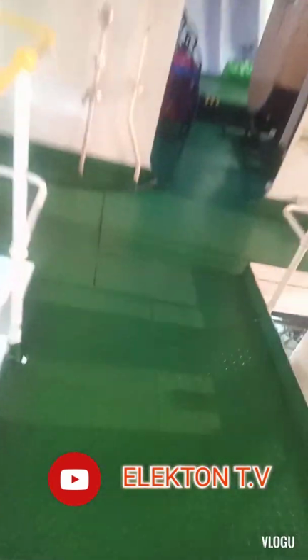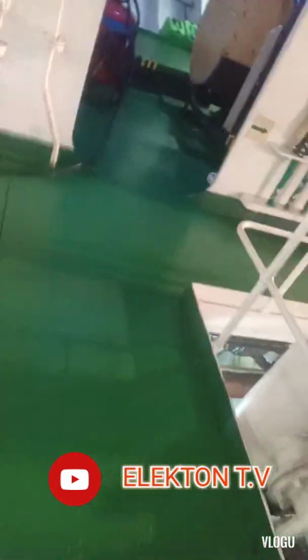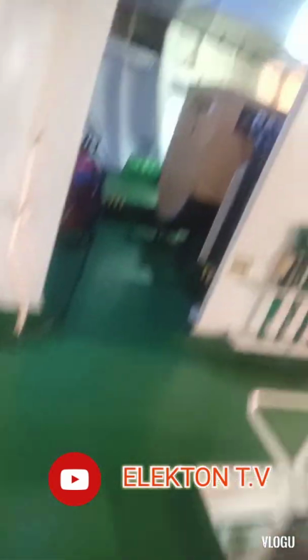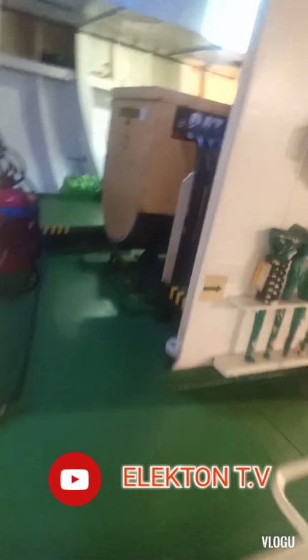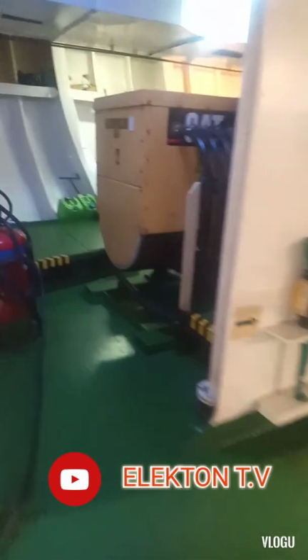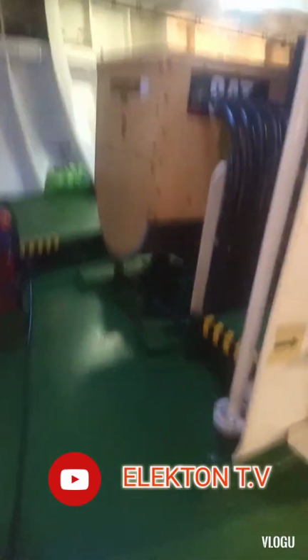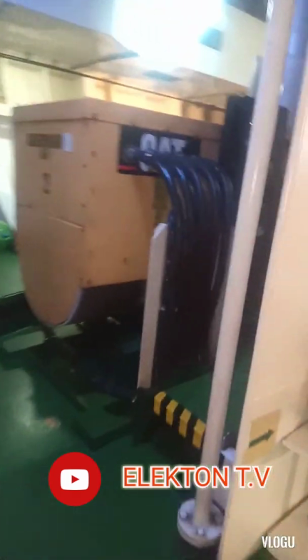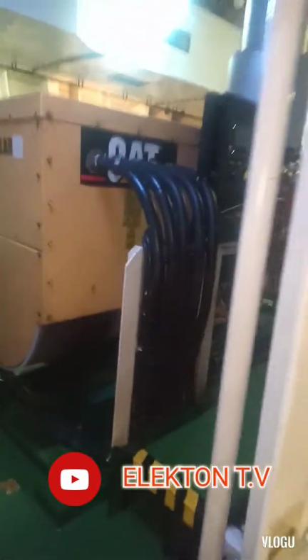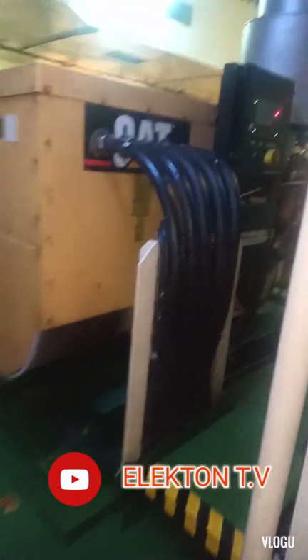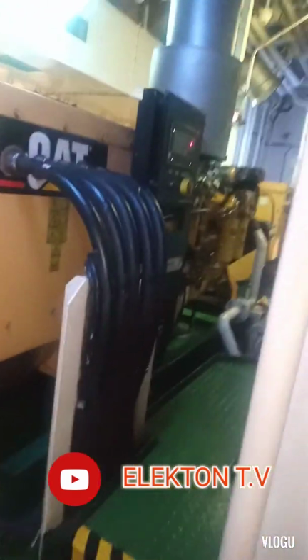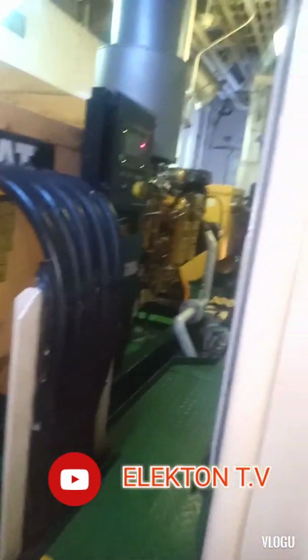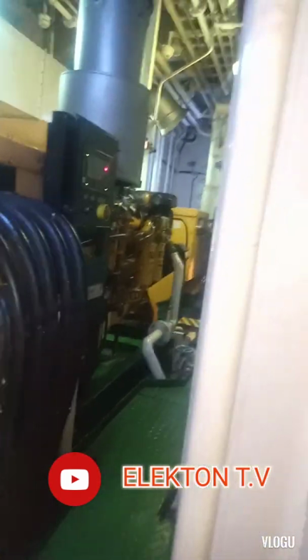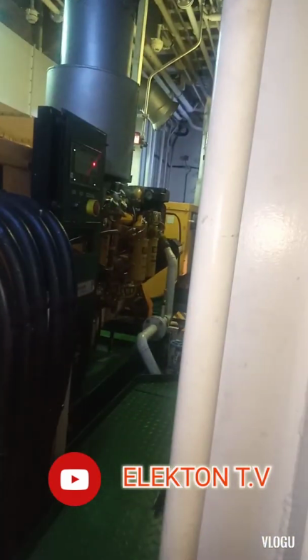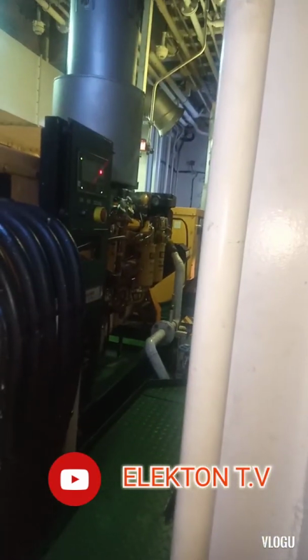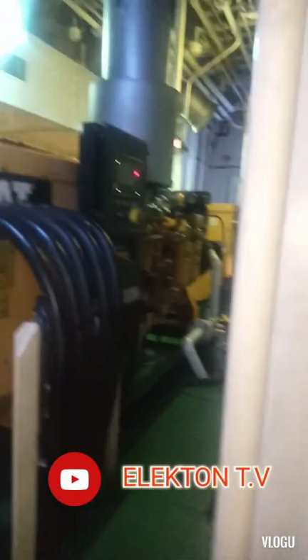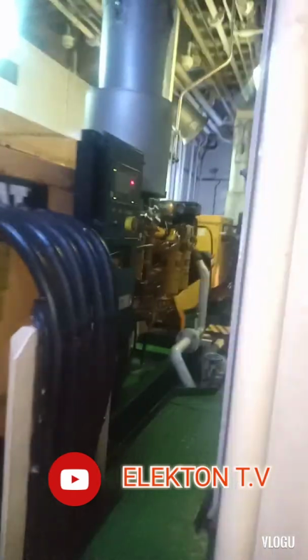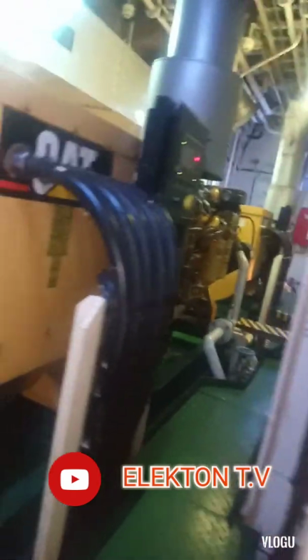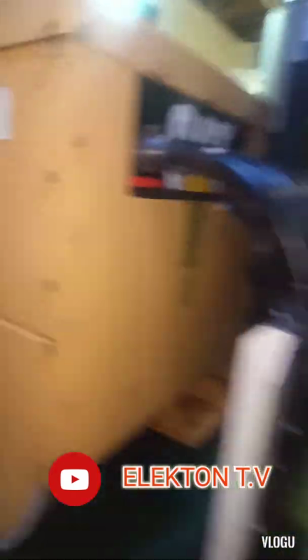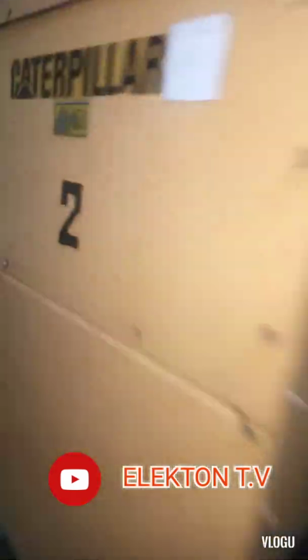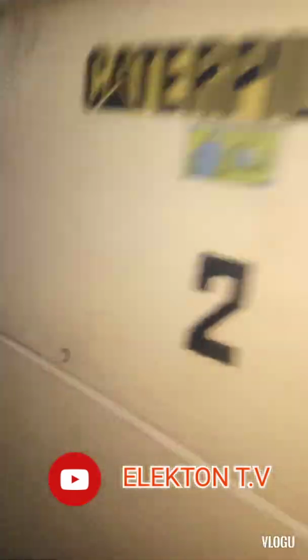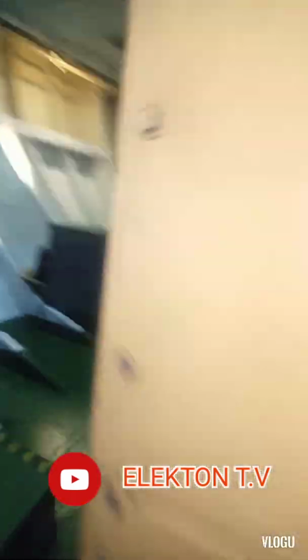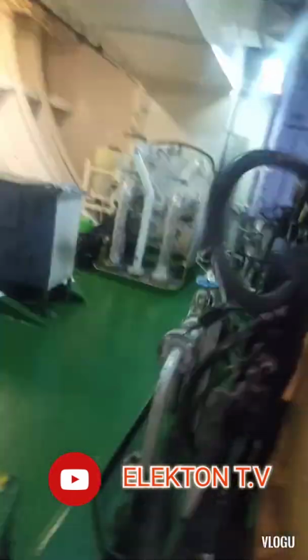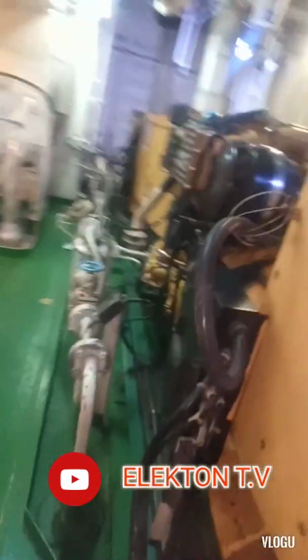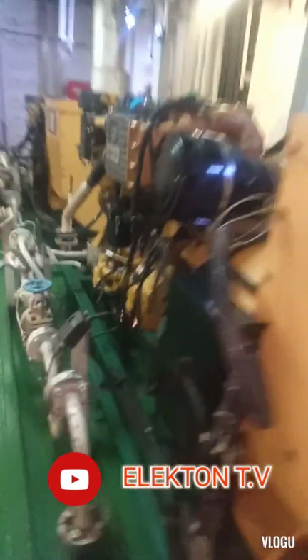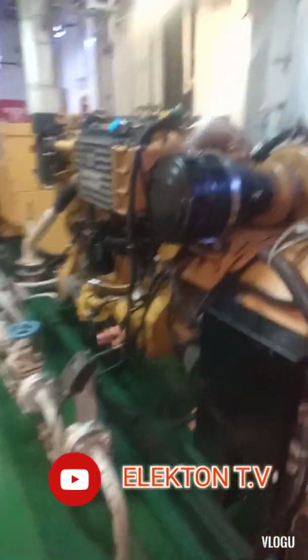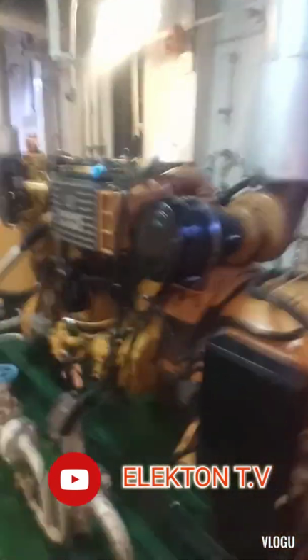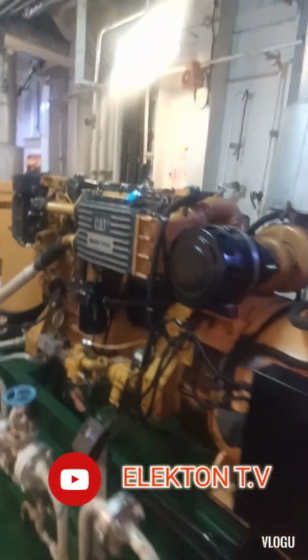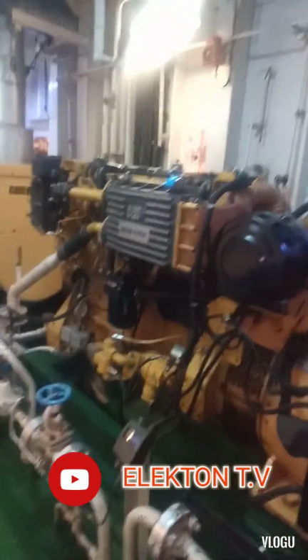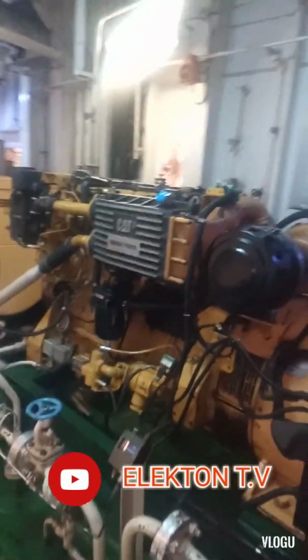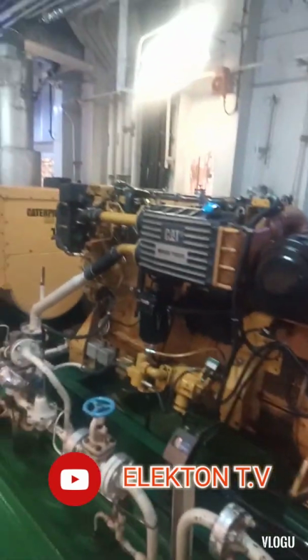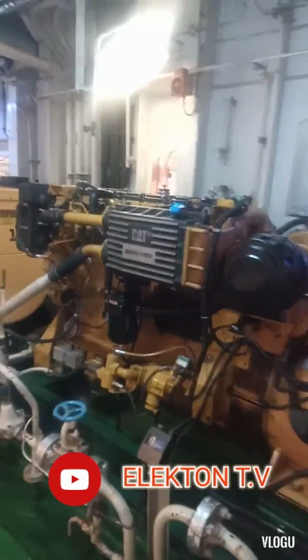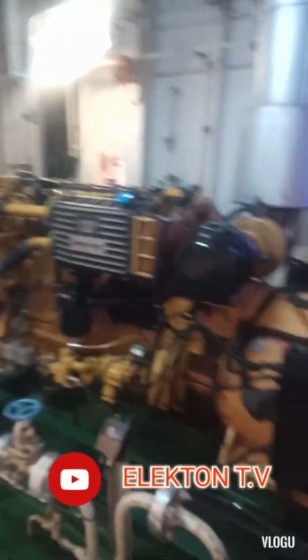Here are the two similarly configured generators. Now running in service we have two auxiliary generators — Caterpillar units.